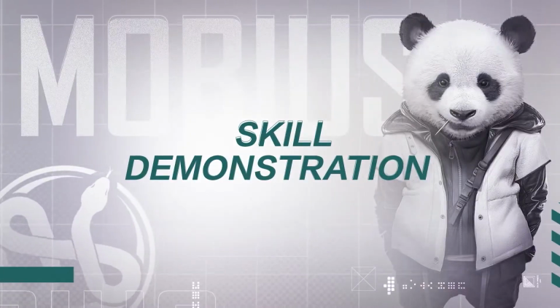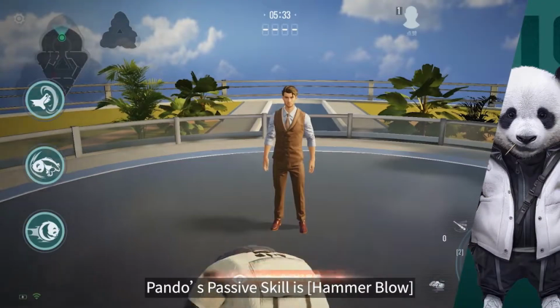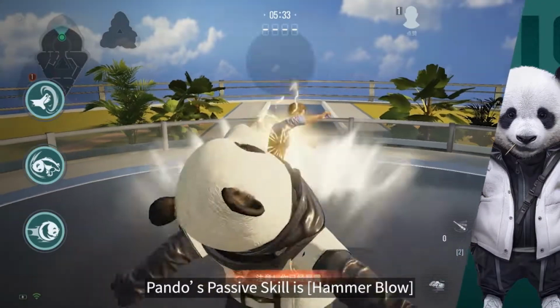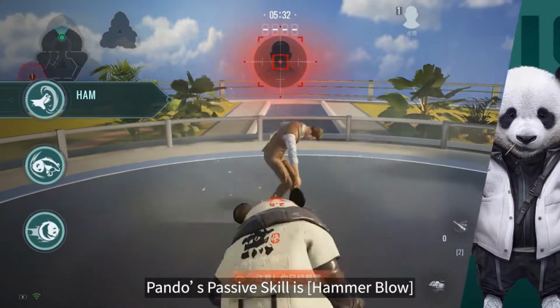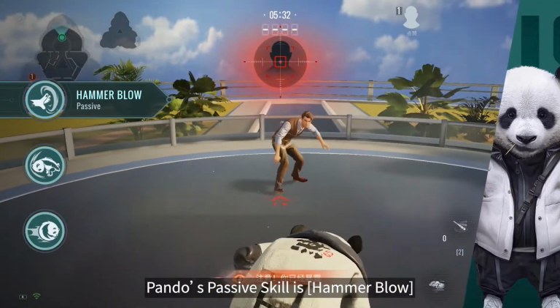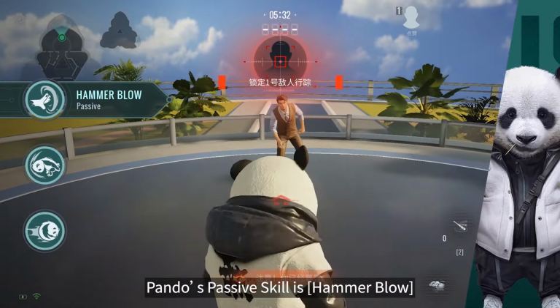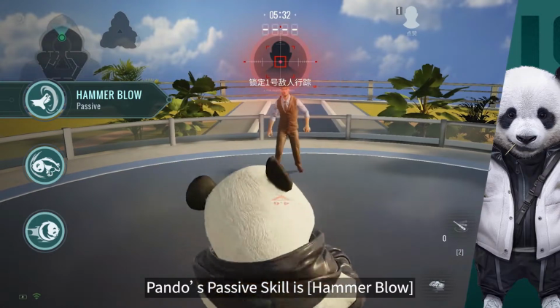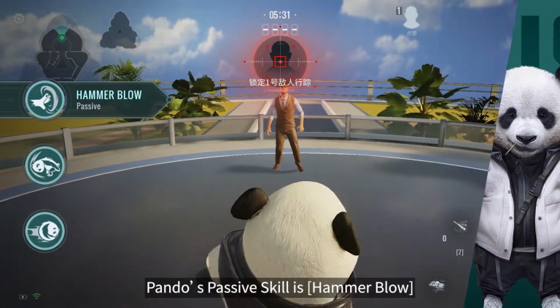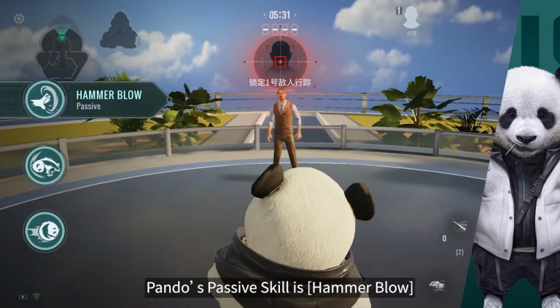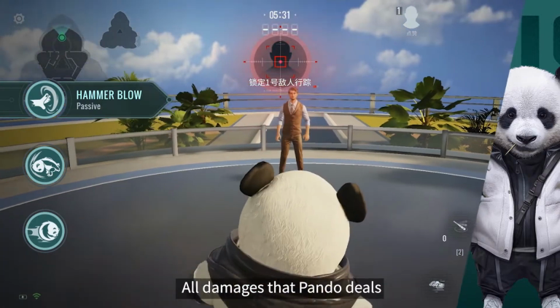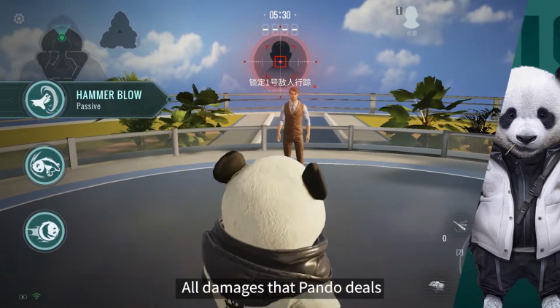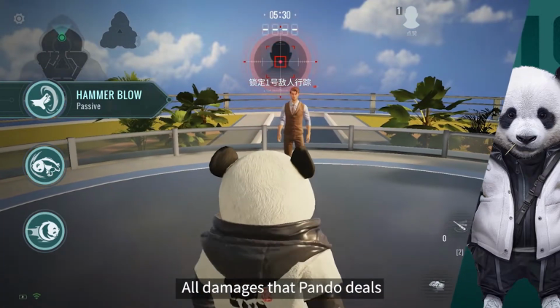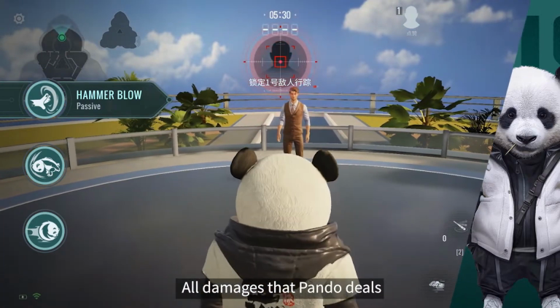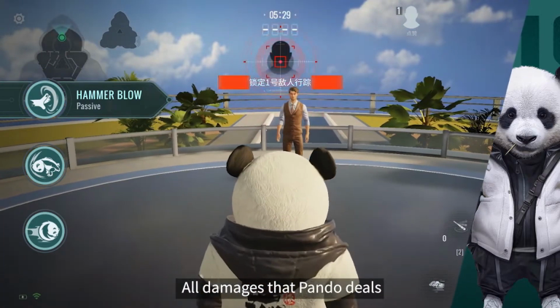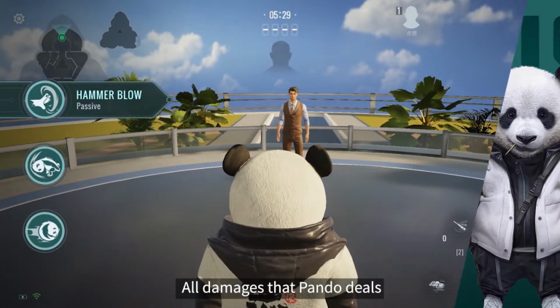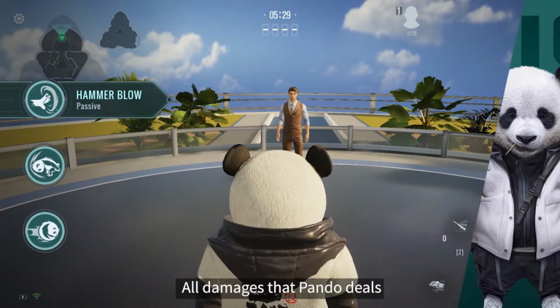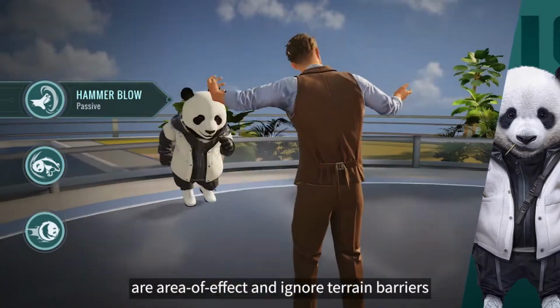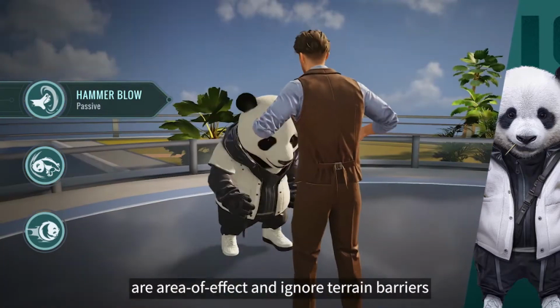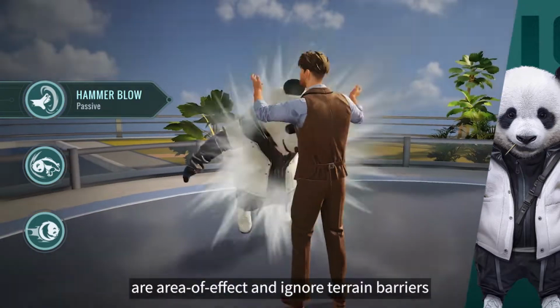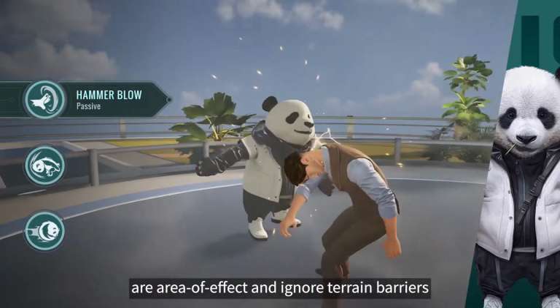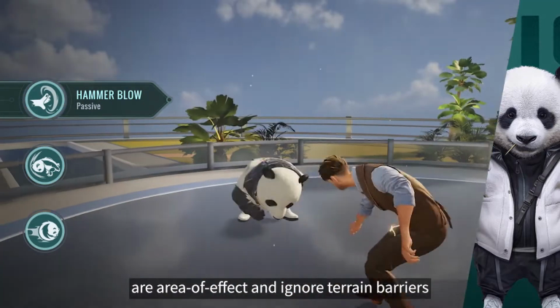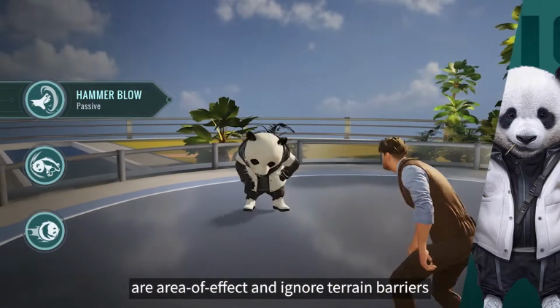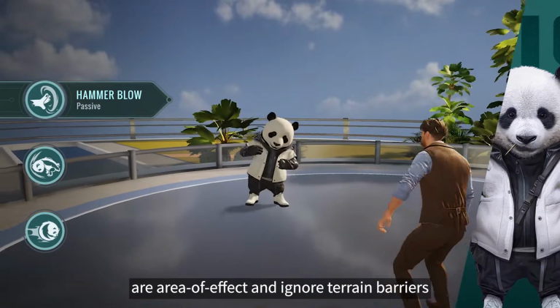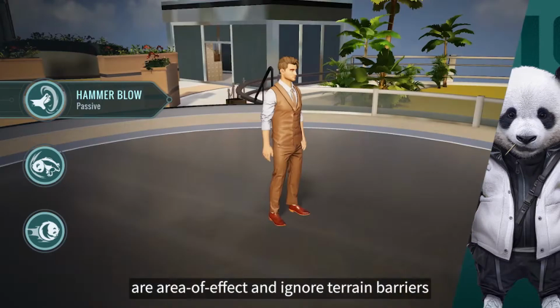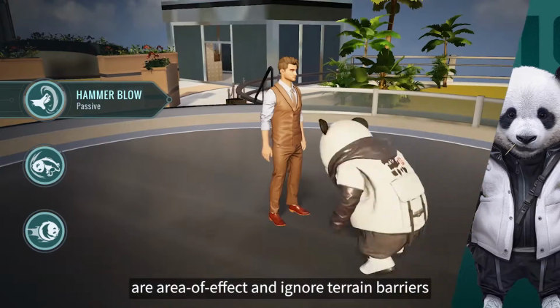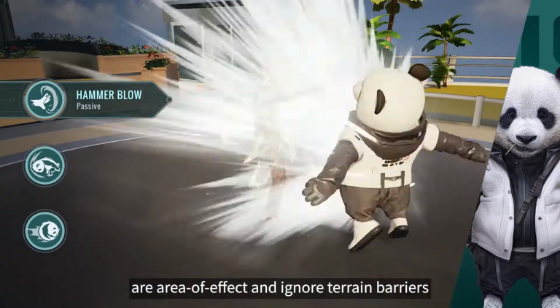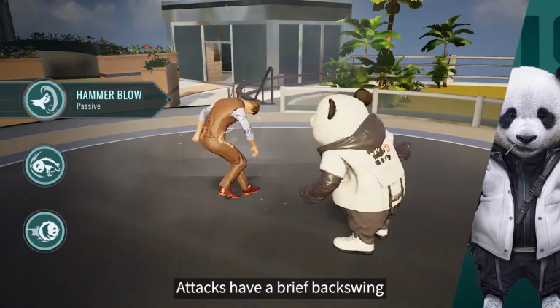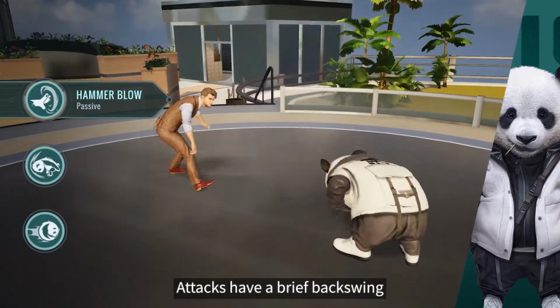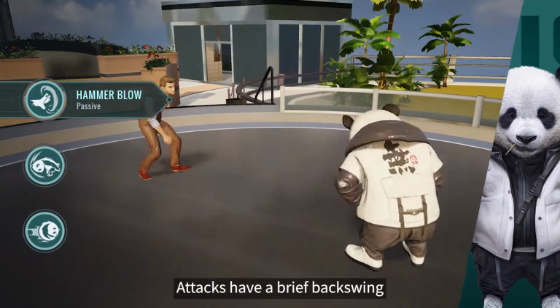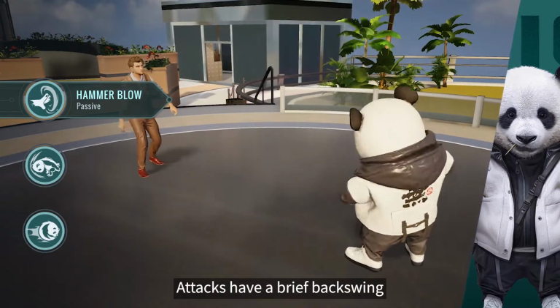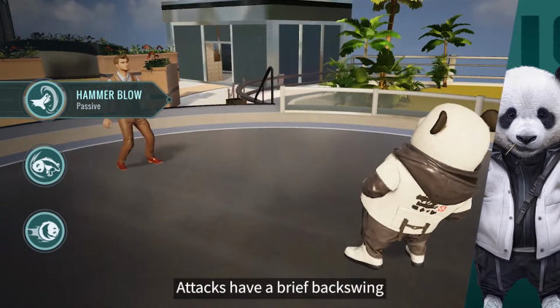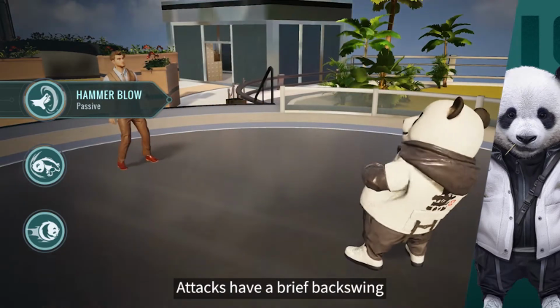Pando's passive skill is Hammer Blow. All damages that Pando deals are area of effect and ignore terrain barriers. Attacks have a brief backswing.